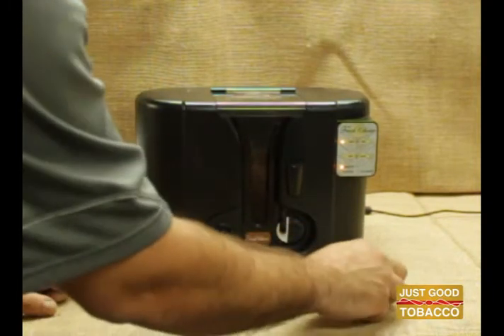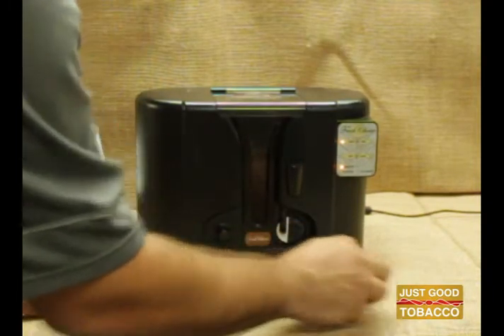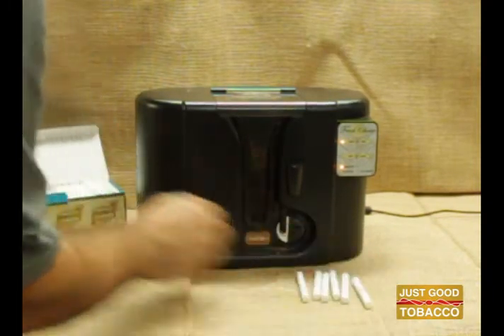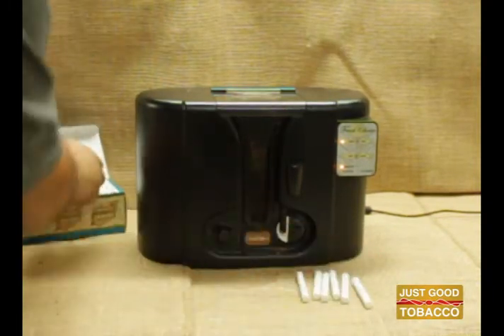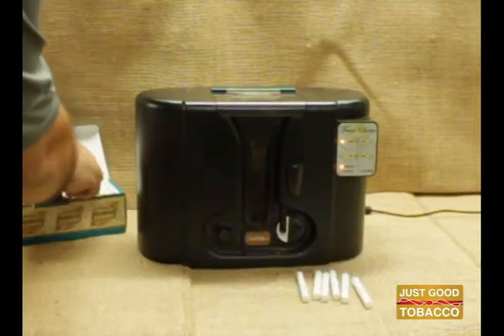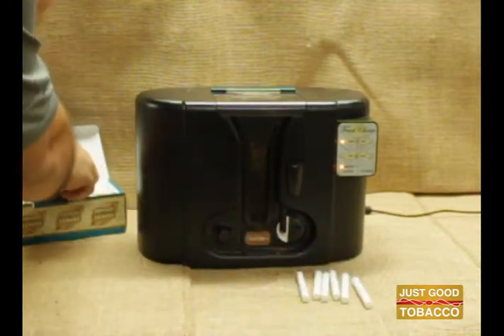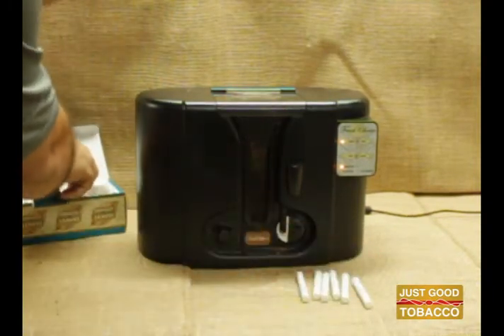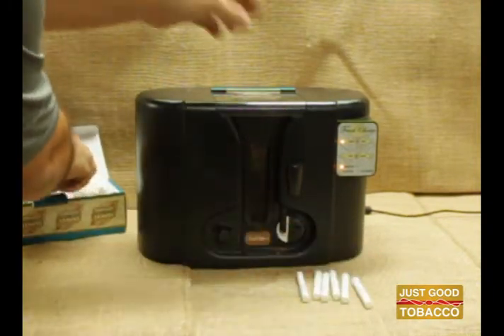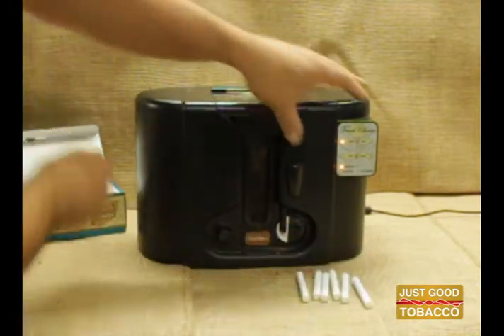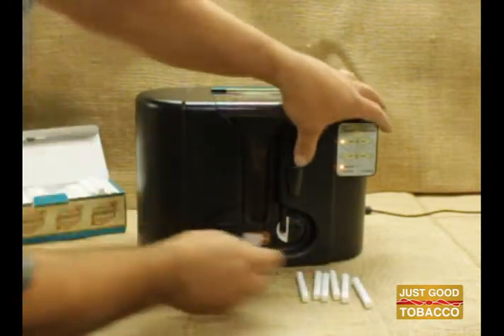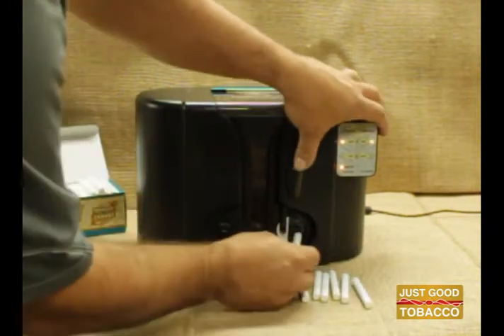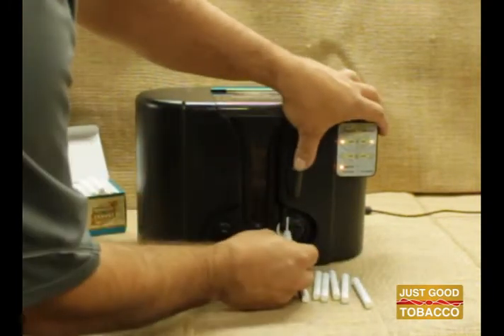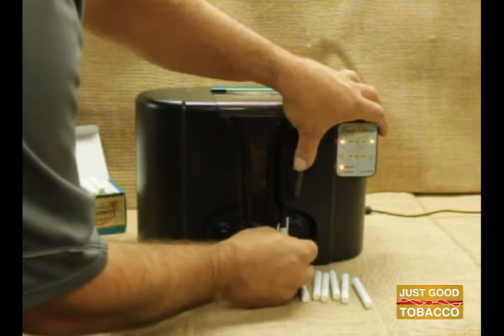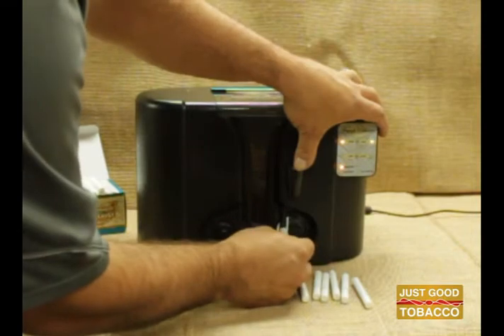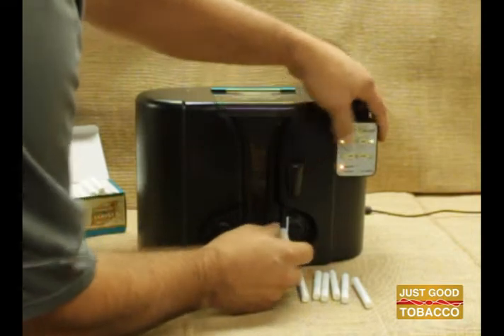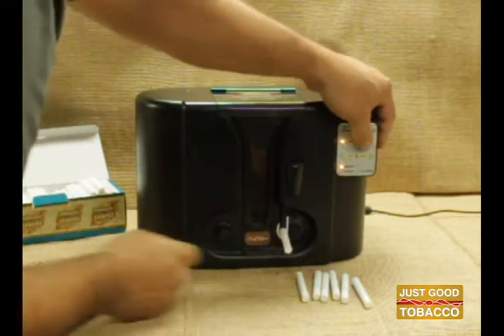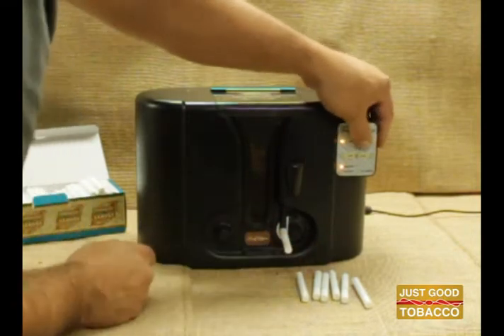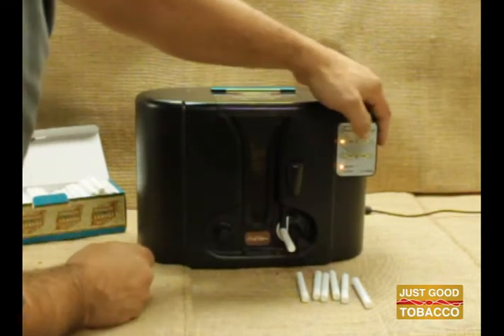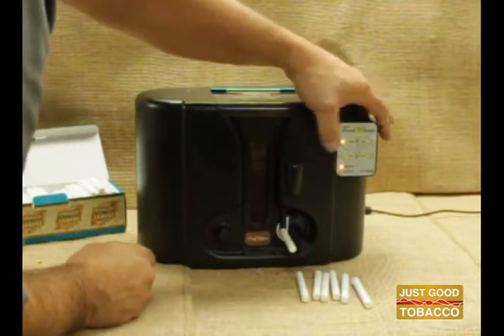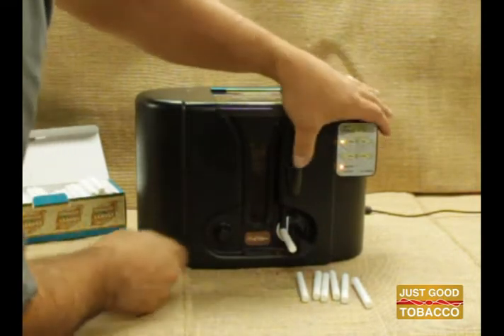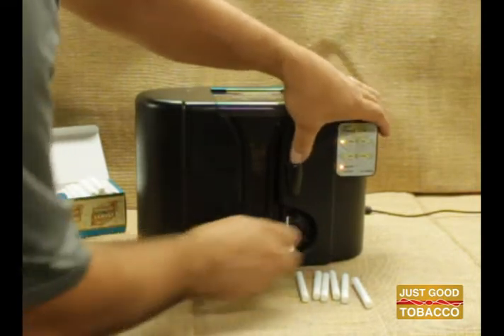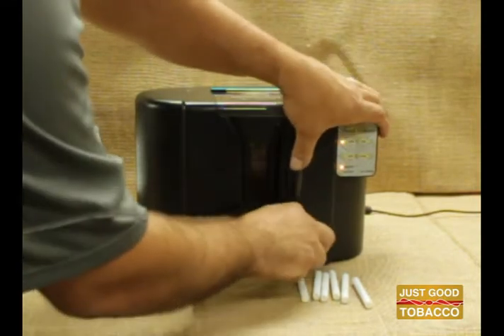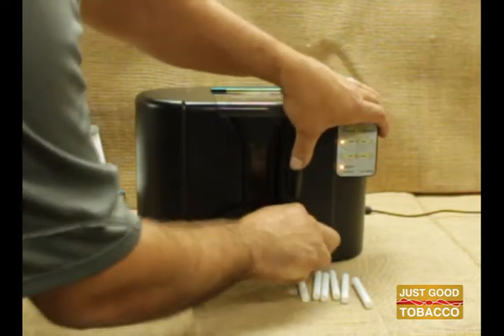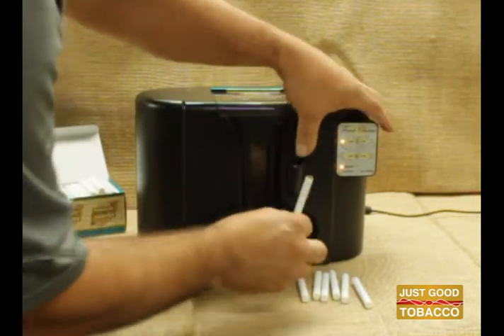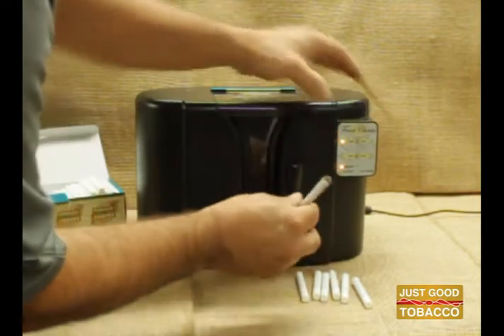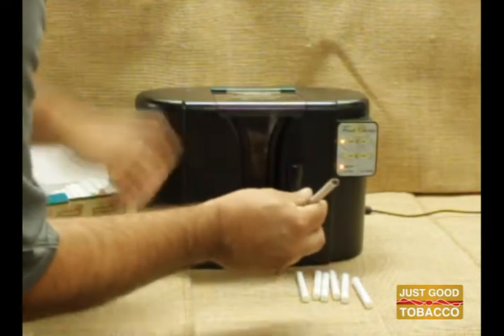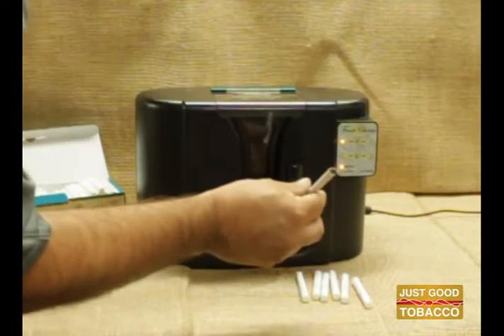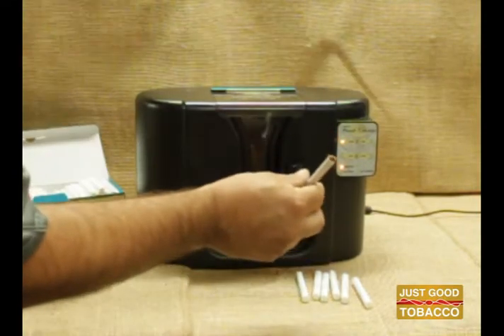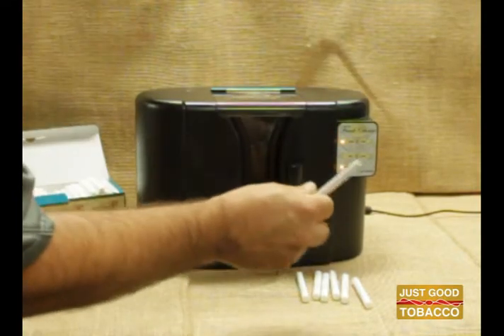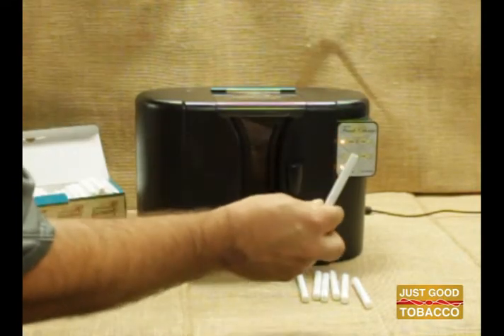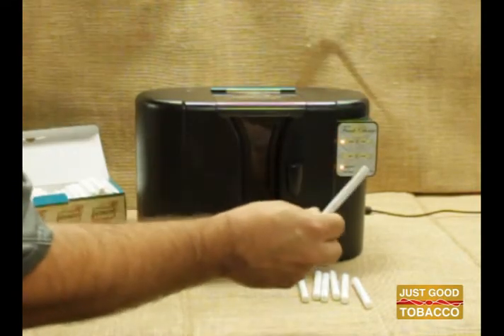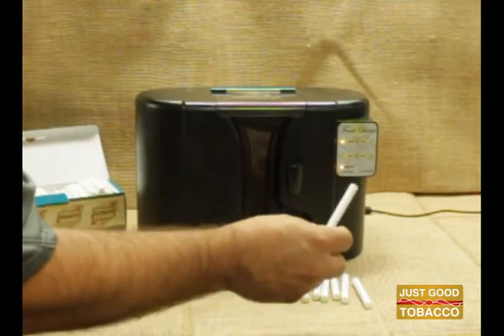You can make a perfect pack in about two minutes. Your total cost would be $0.67 a pack when you invest in the Just Good Tobacco system.